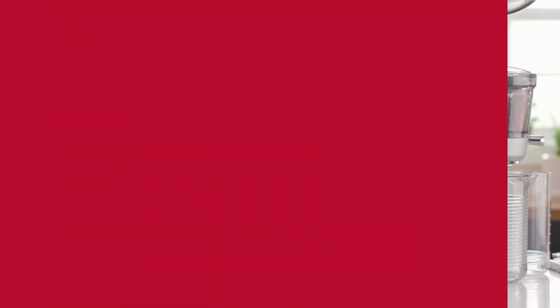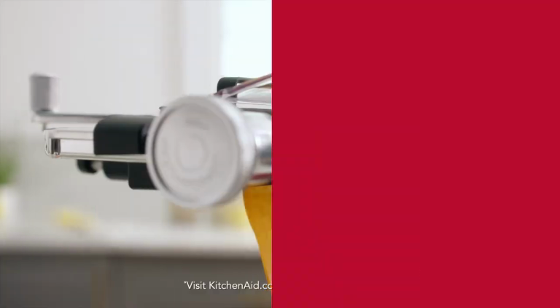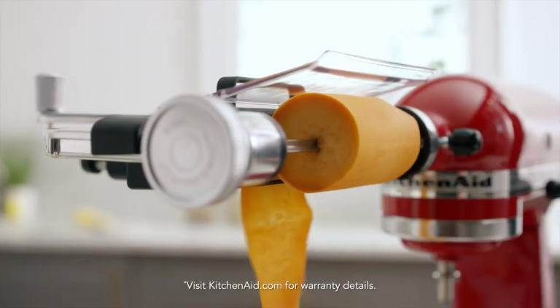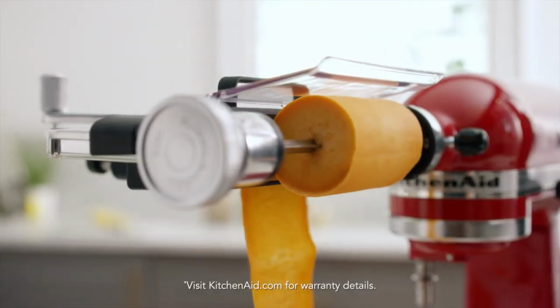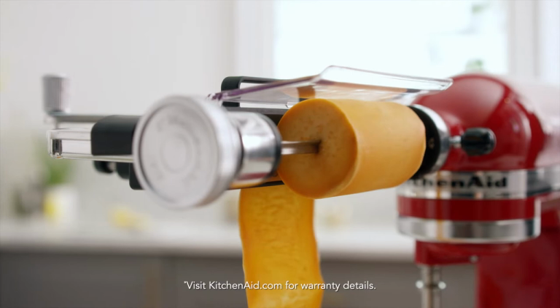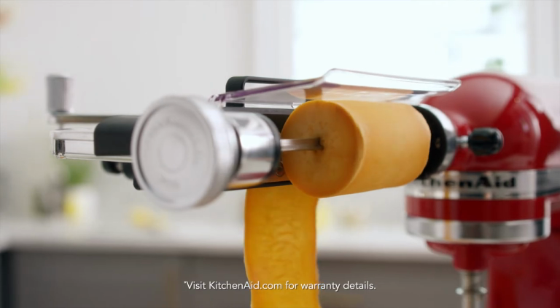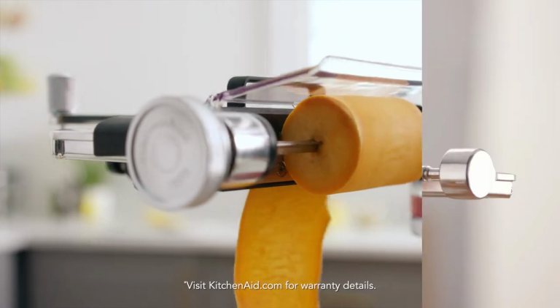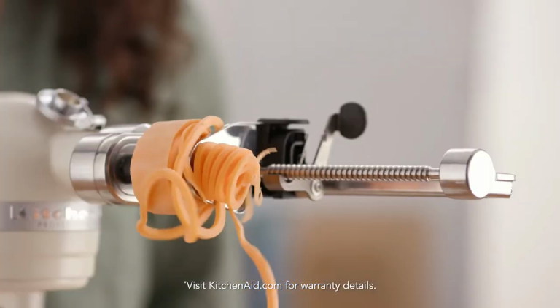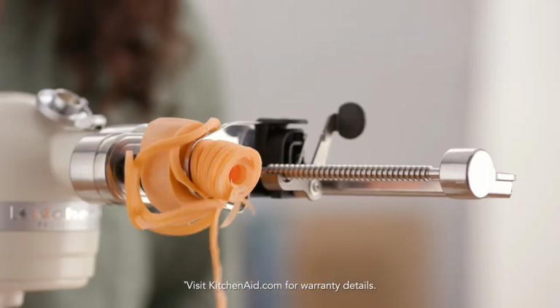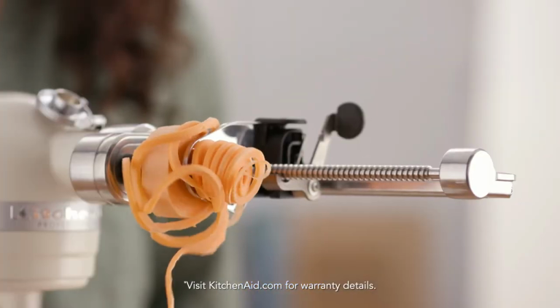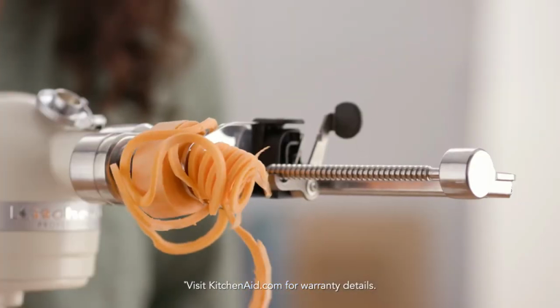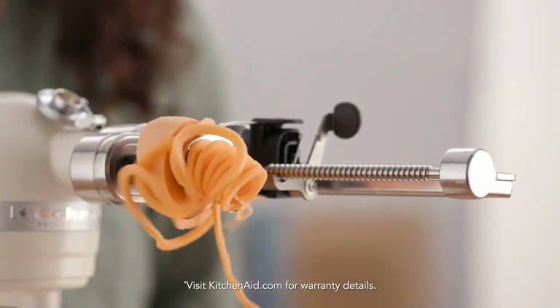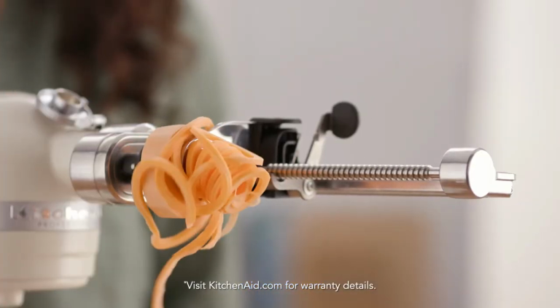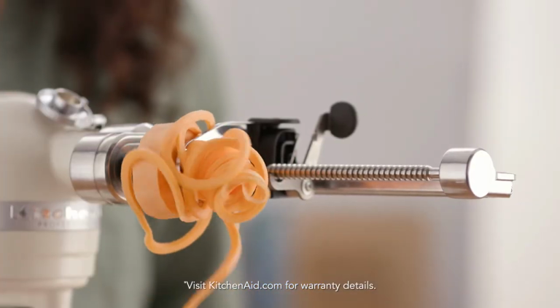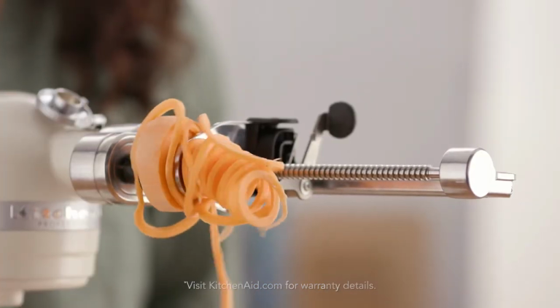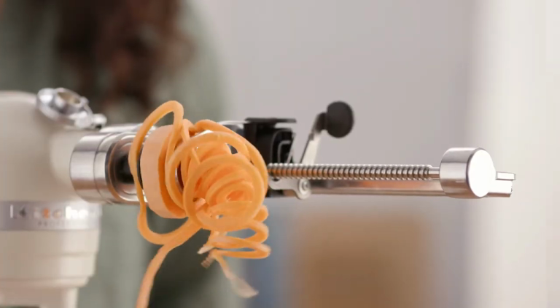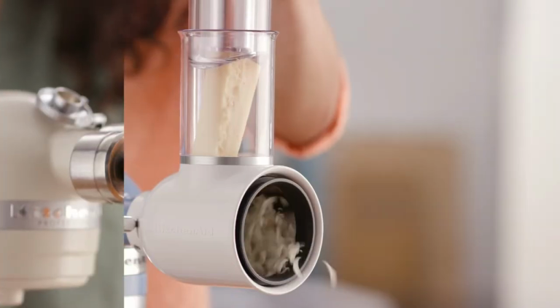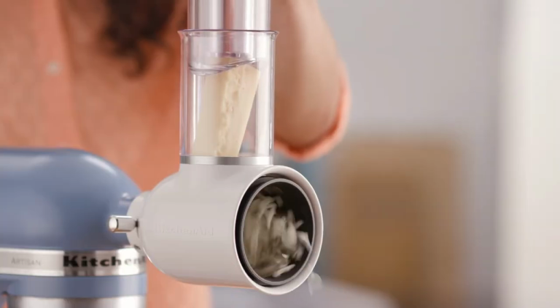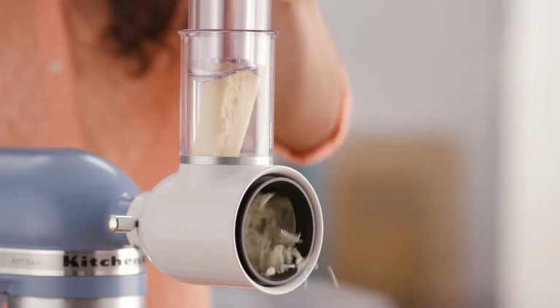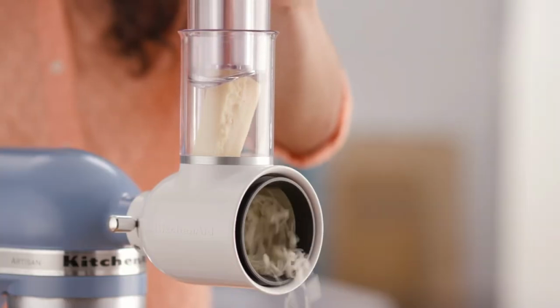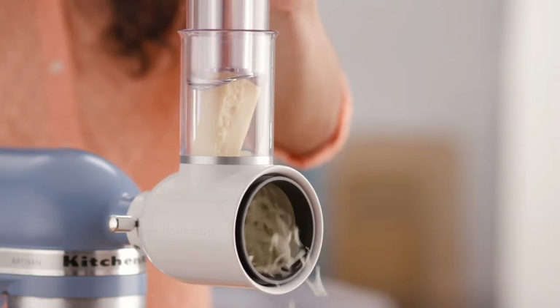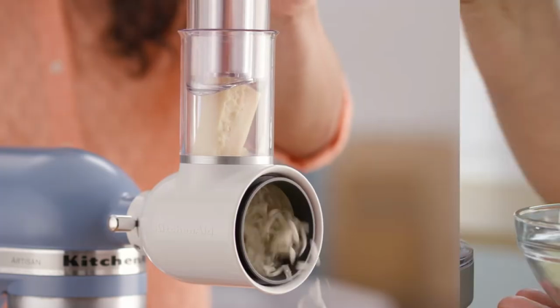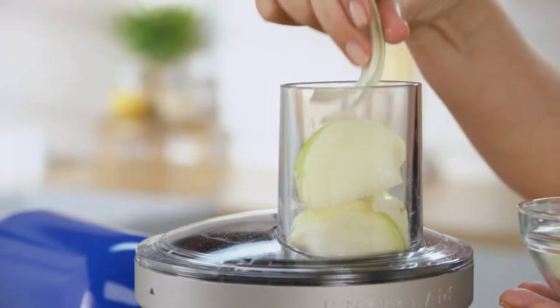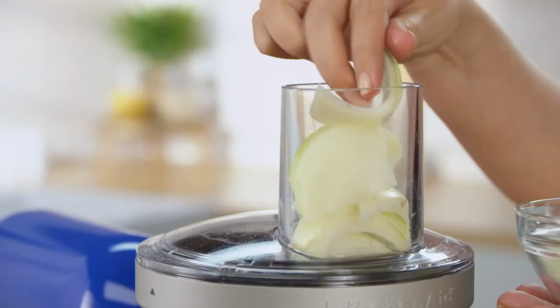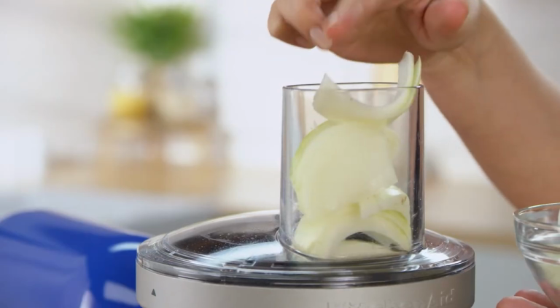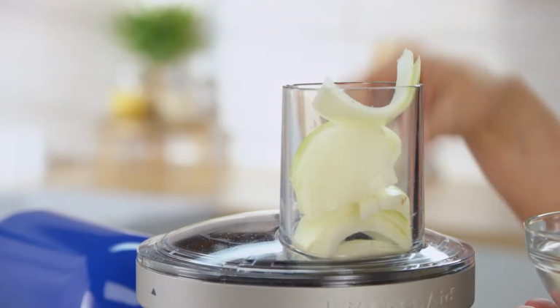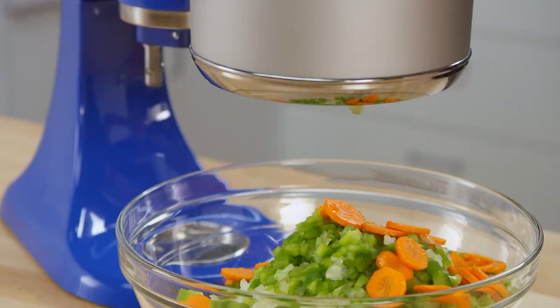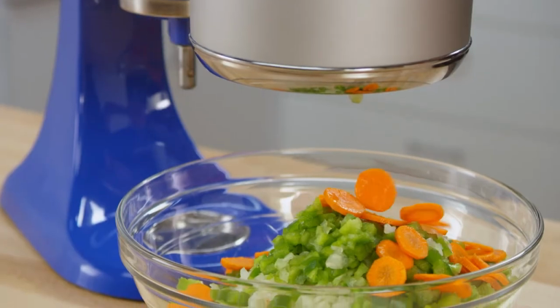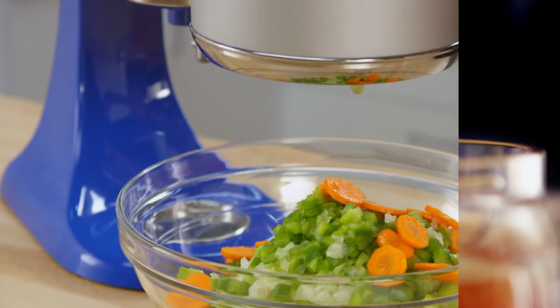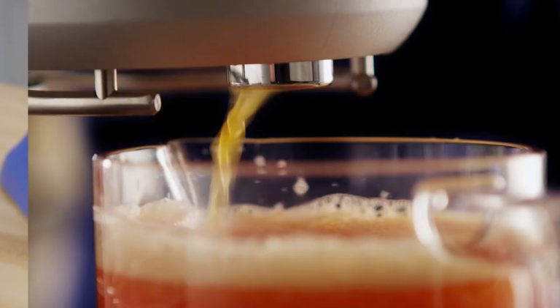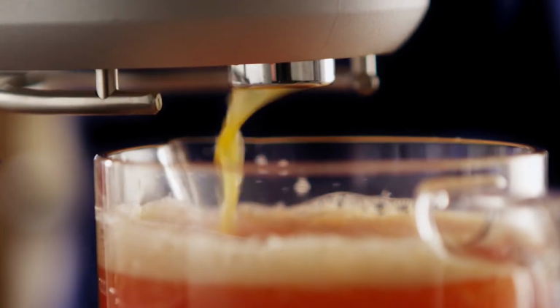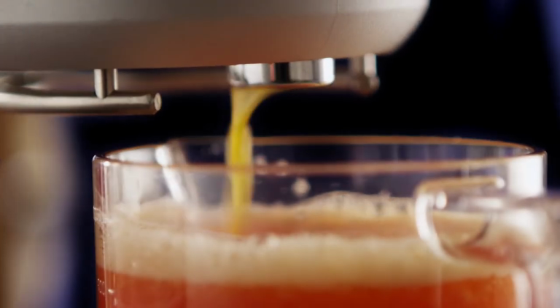Choose from a vegetable sheet cutter, spiralizer with peel, corn, slice, fresh prep, slicer, shredder, one of our great food processor options, or the slow juicer attachment.